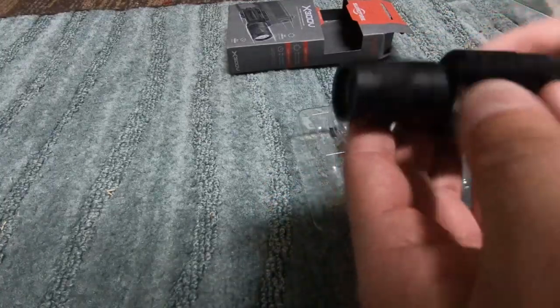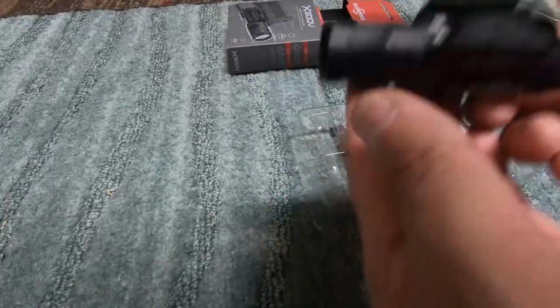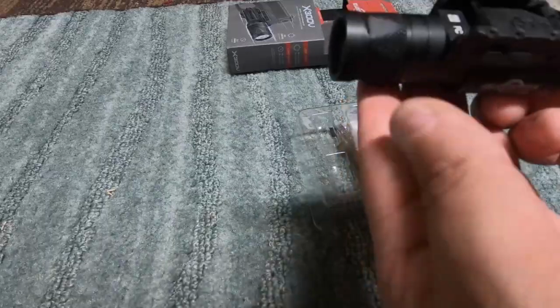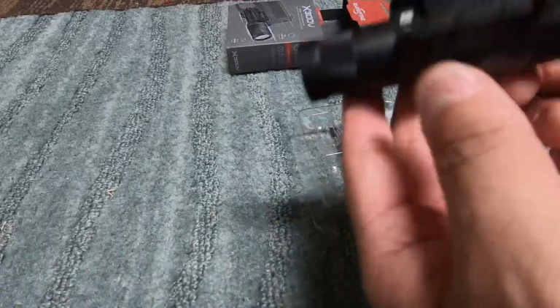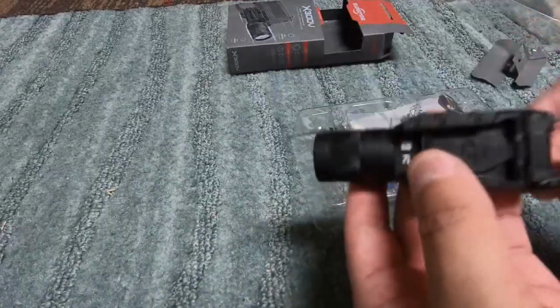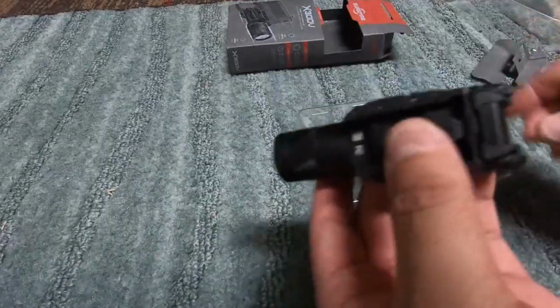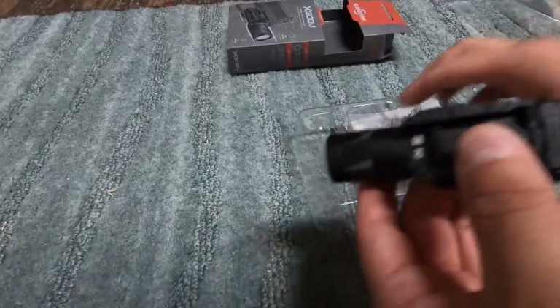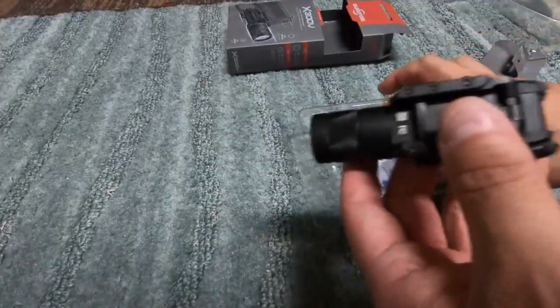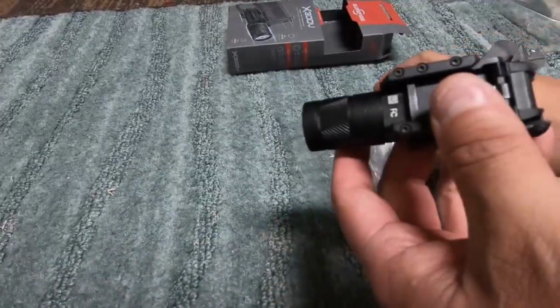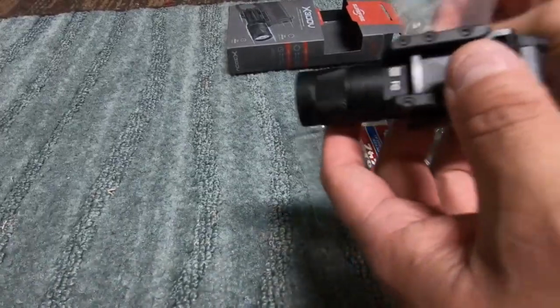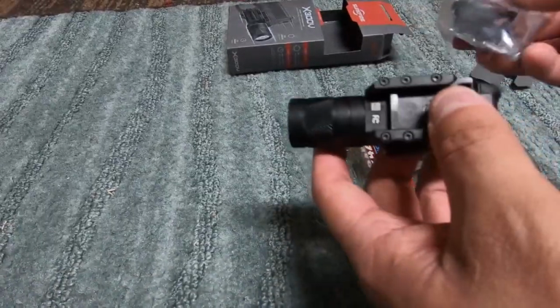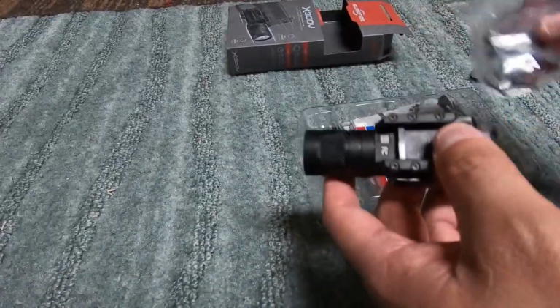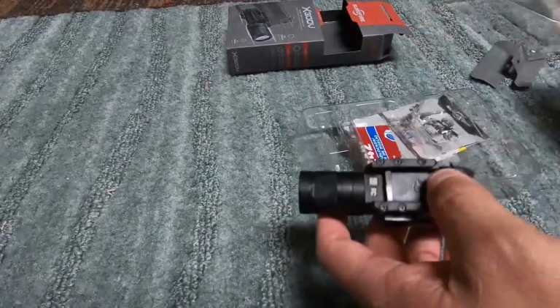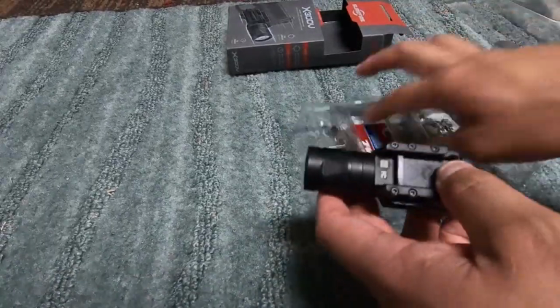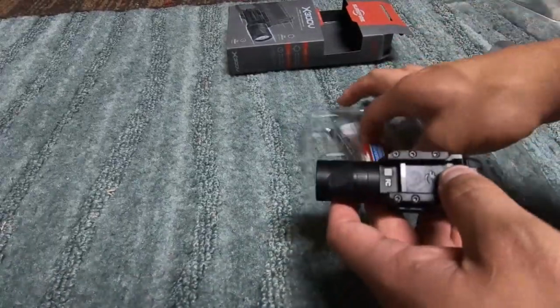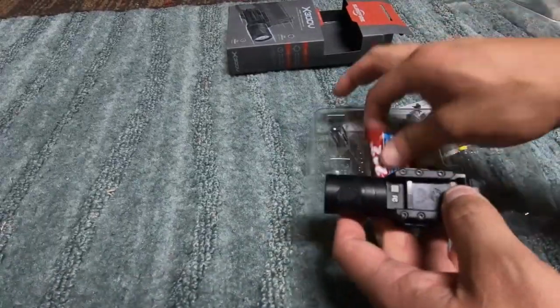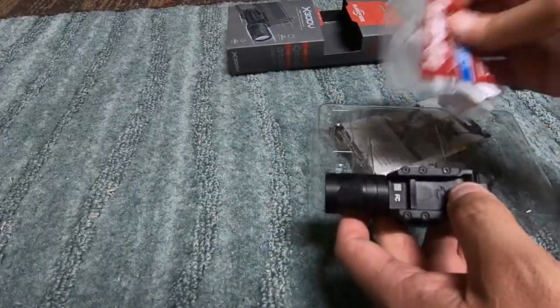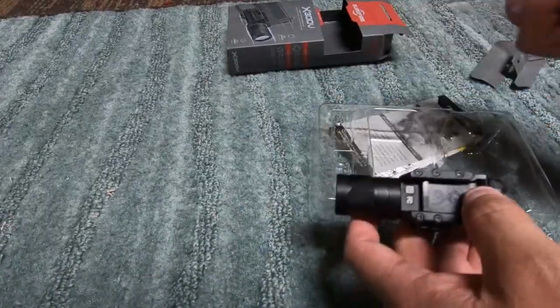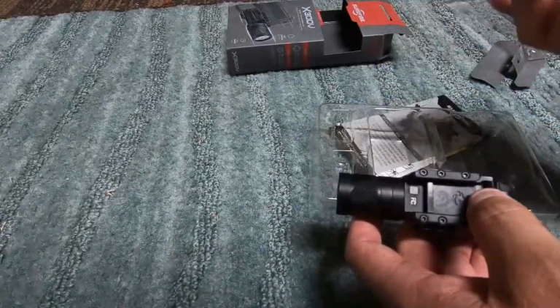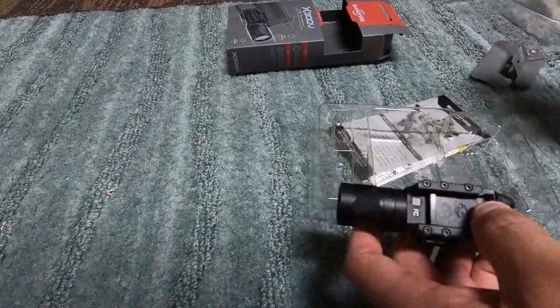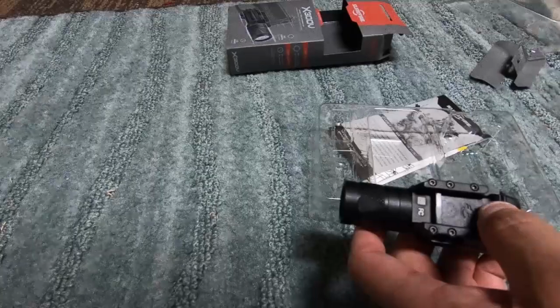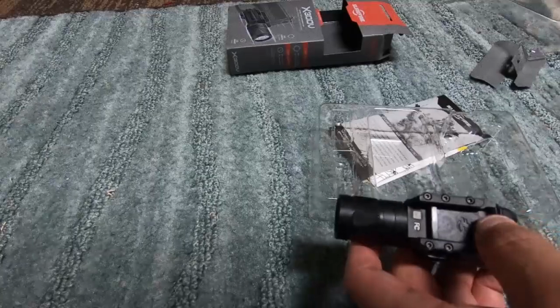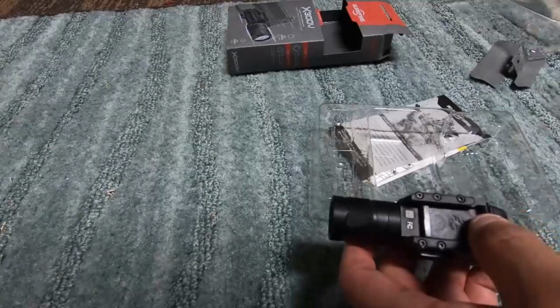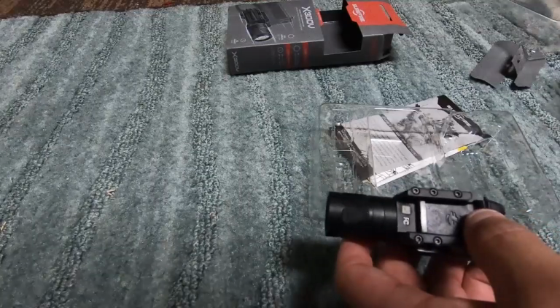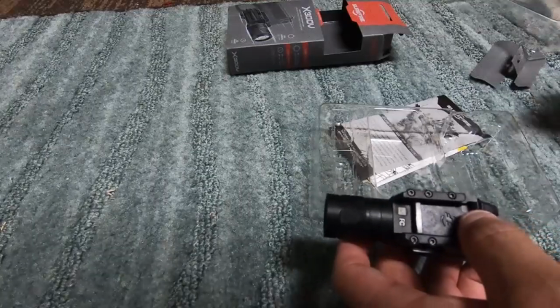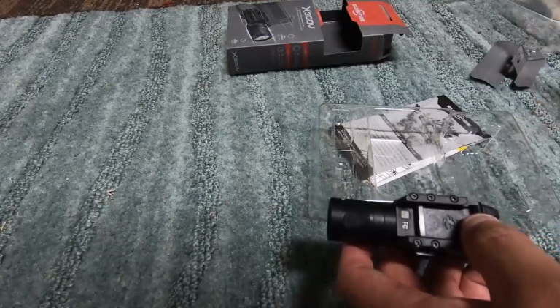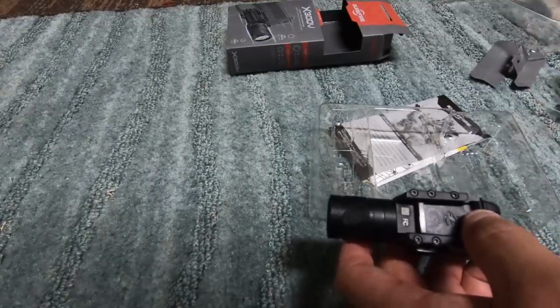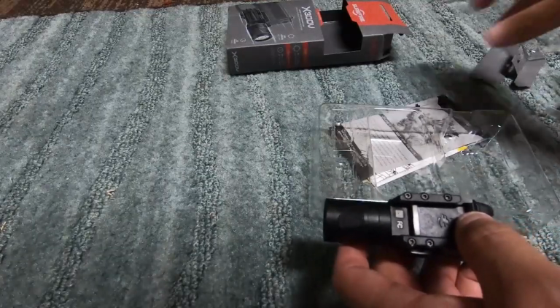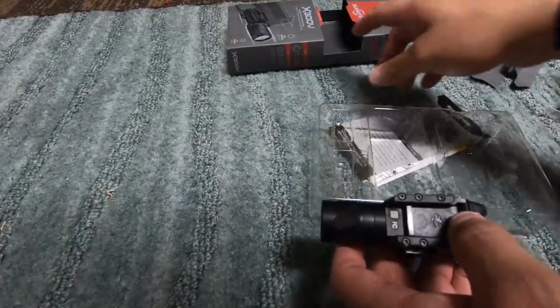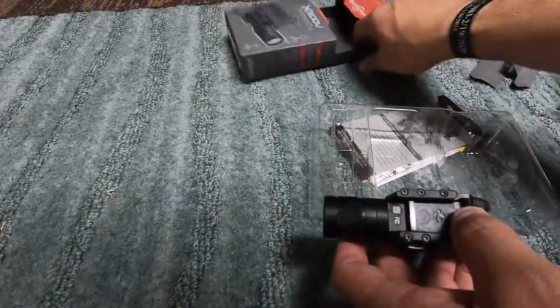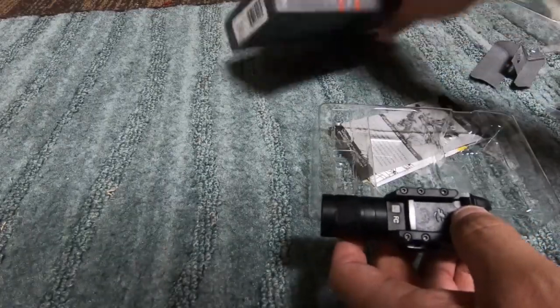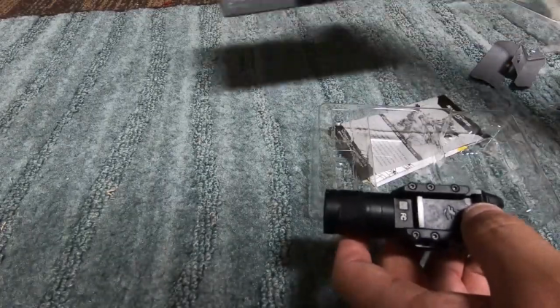Now it's pretty lightweight for what it is. Once you have the batteries in, I'm sure it'll add a little weight. I thought it came with batteries but I guess it doesn't.